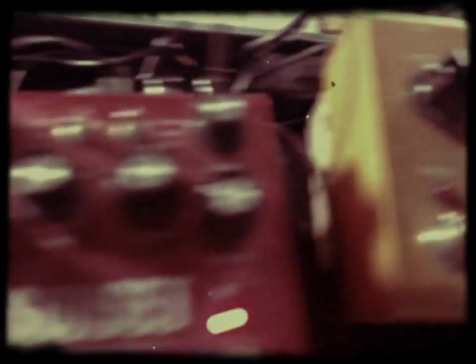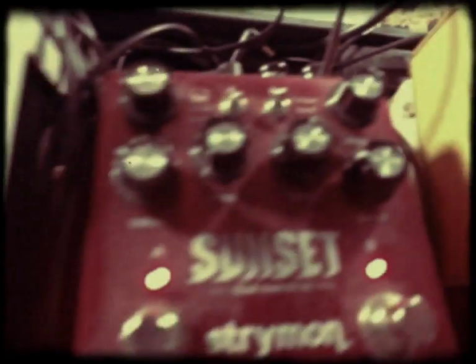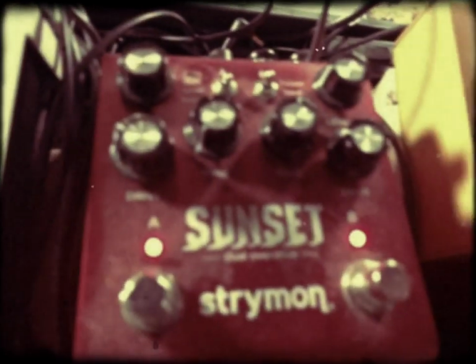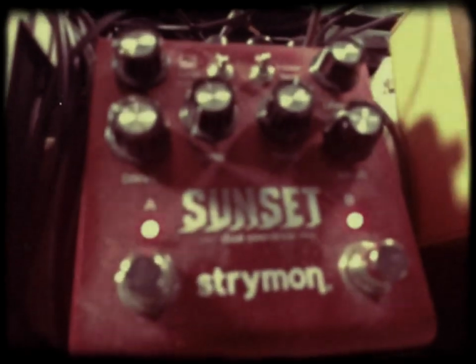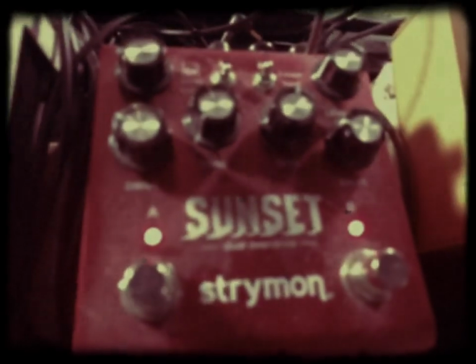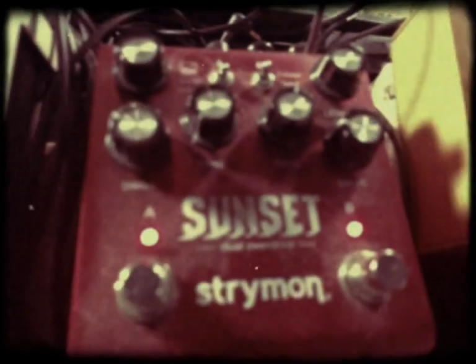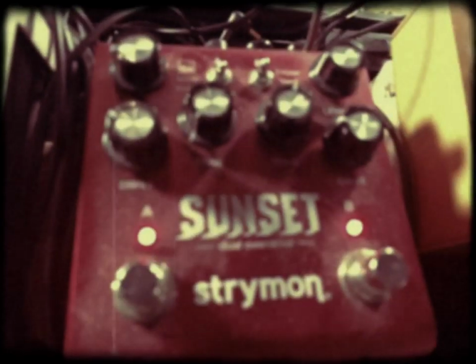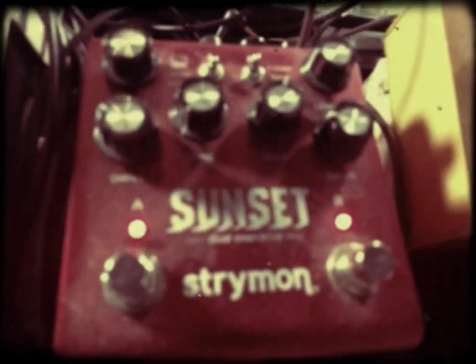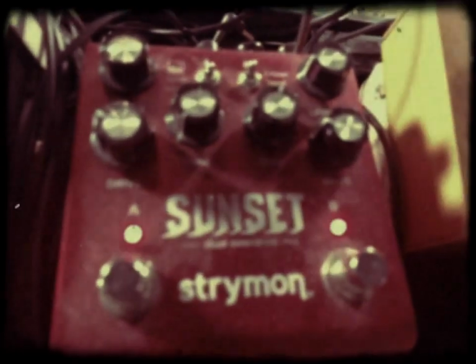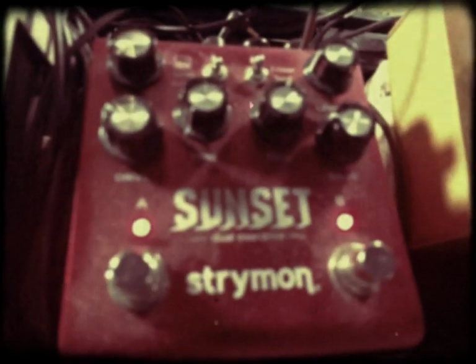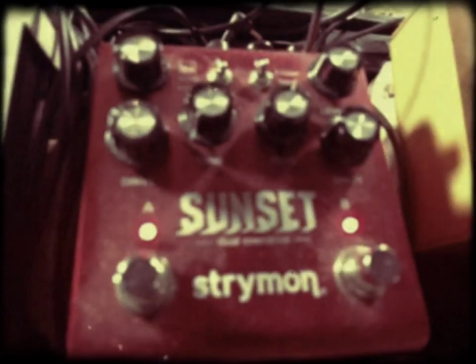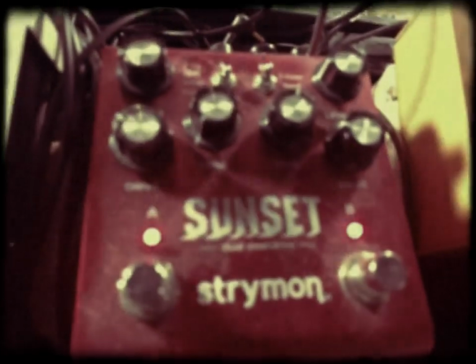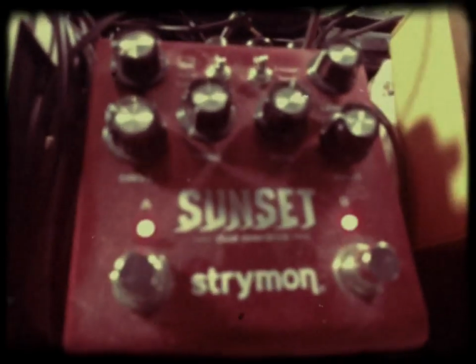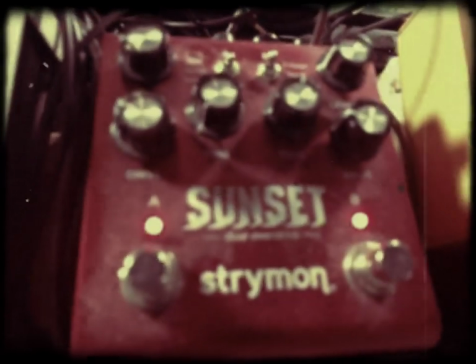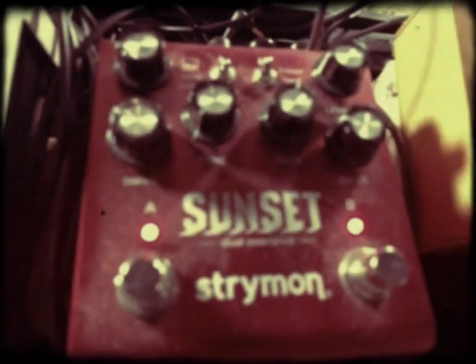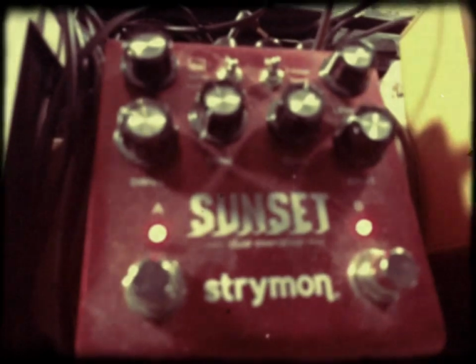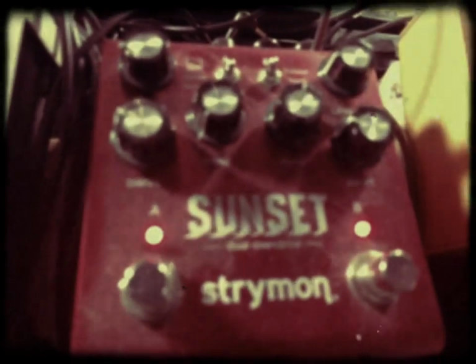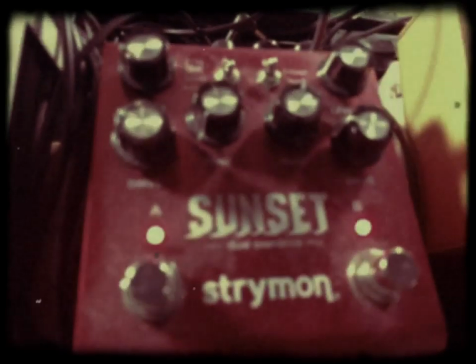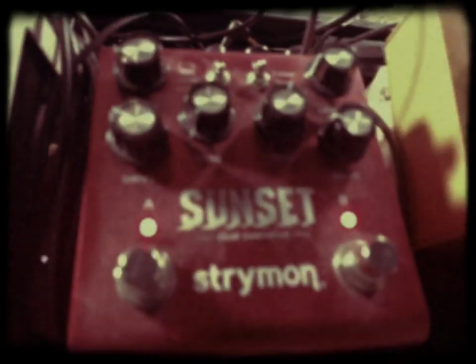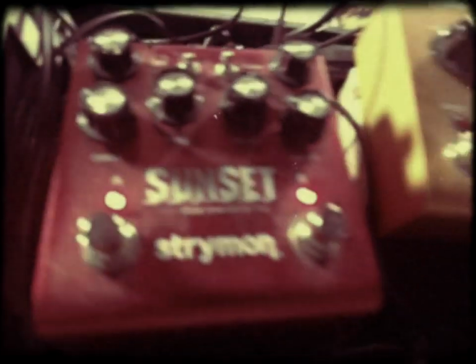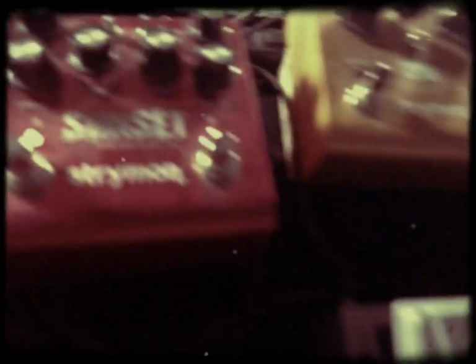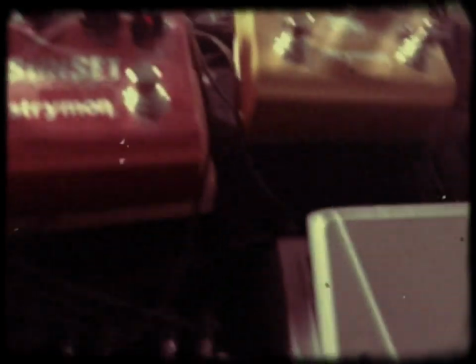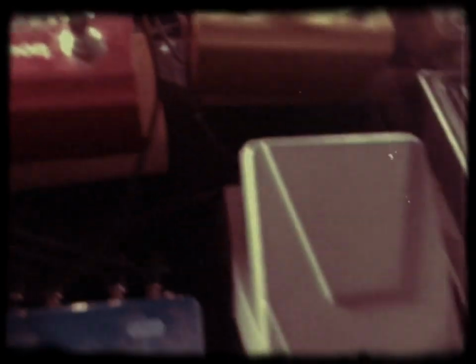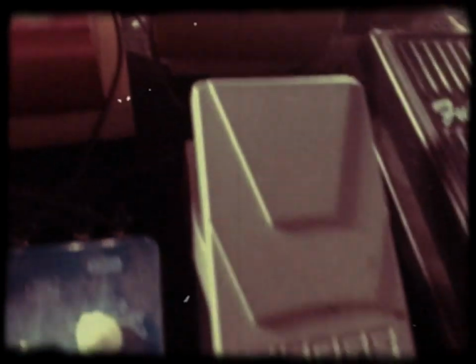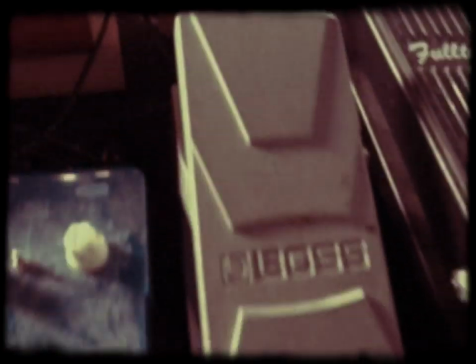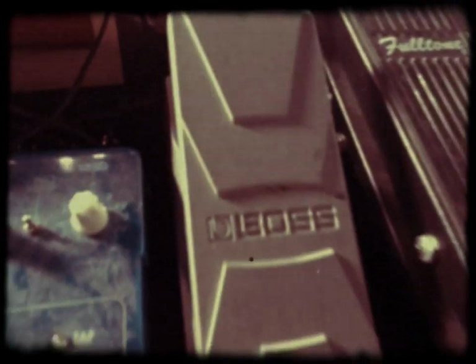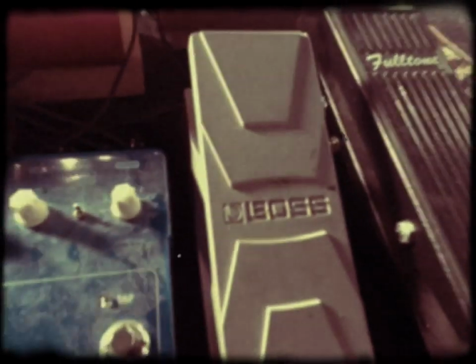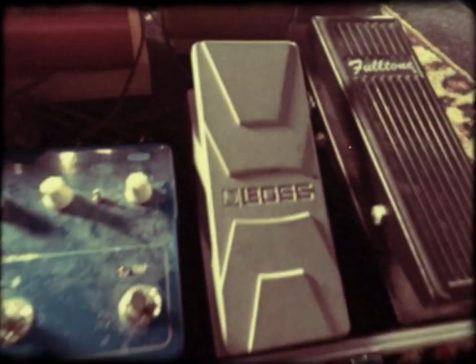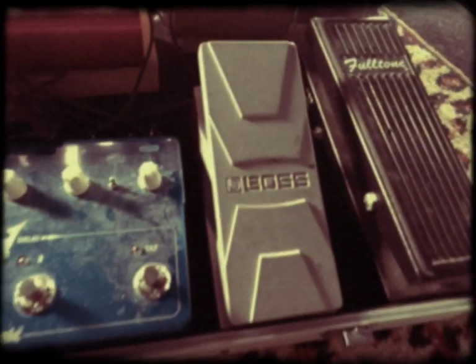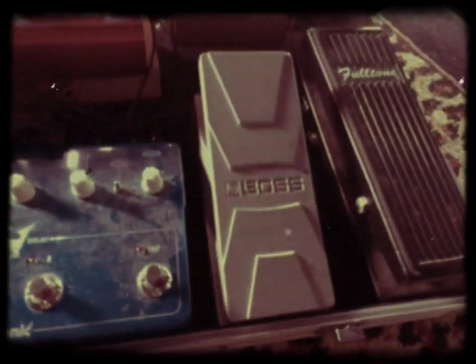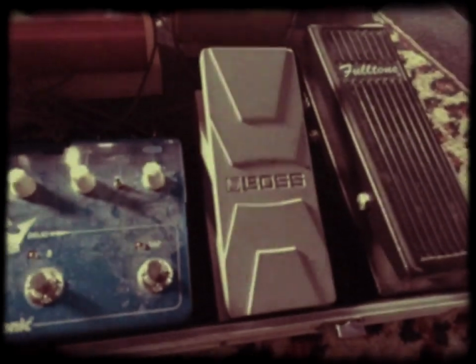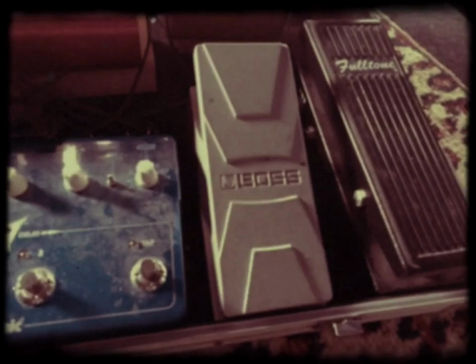Then I go into the Strymon Sunset, which is a Dual Overdrive. From there I go into my Boss Volume Pedal.